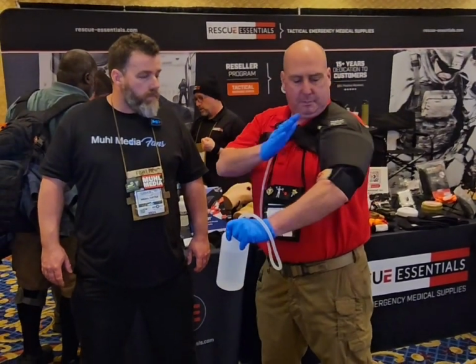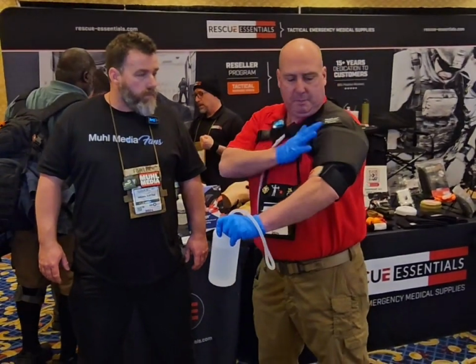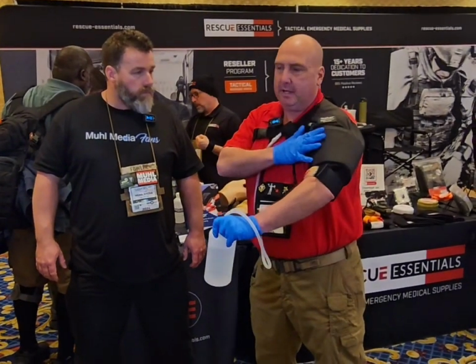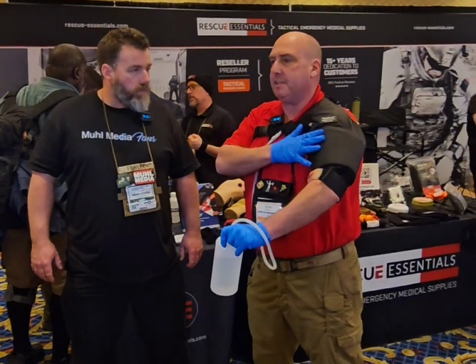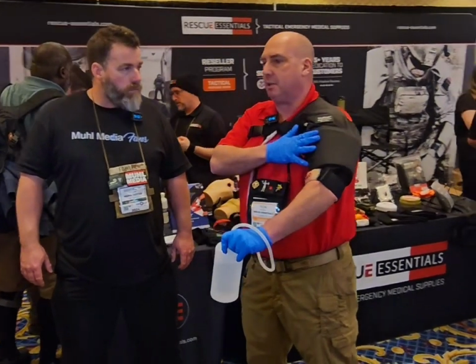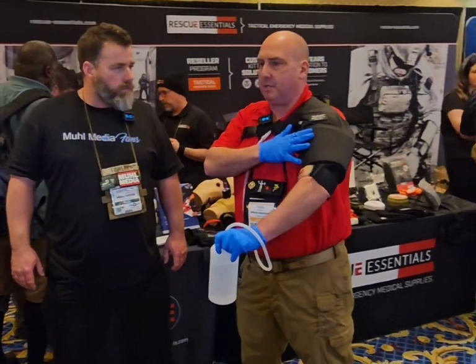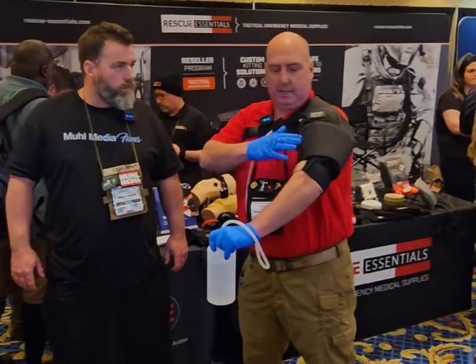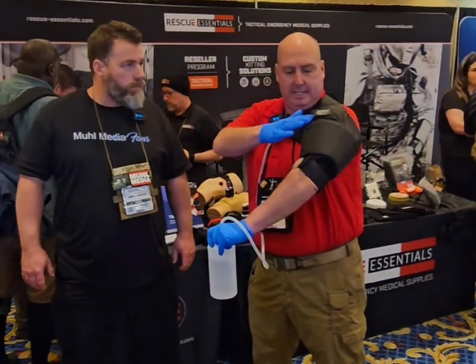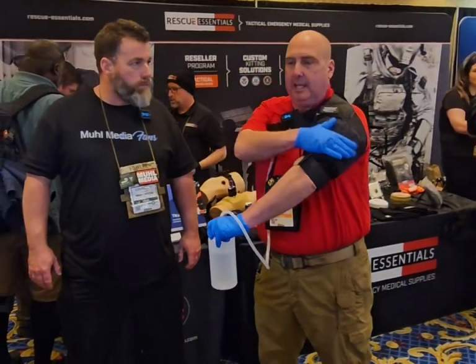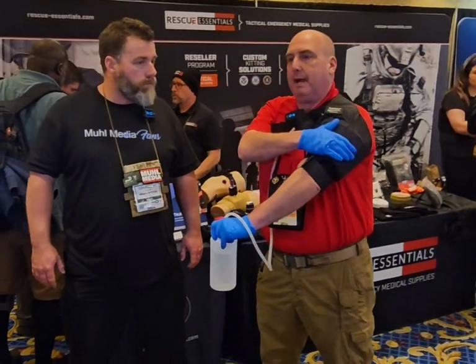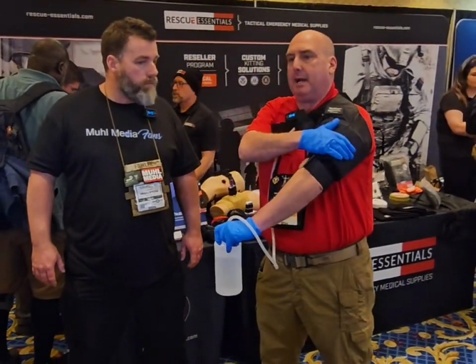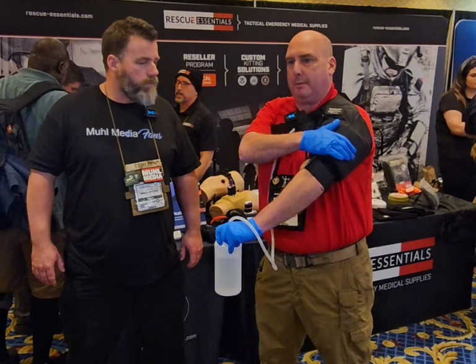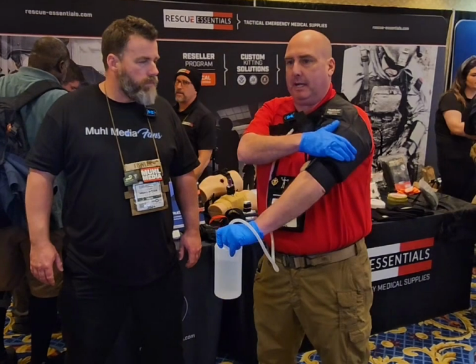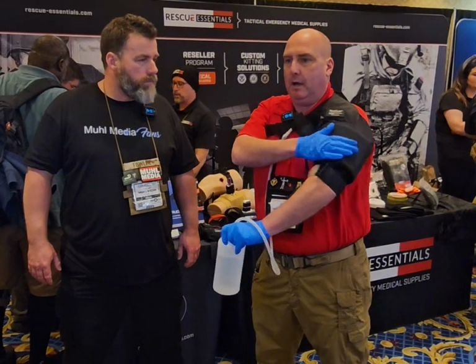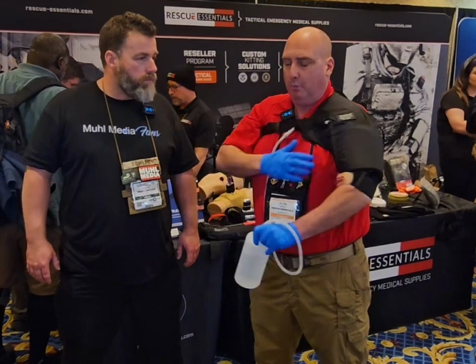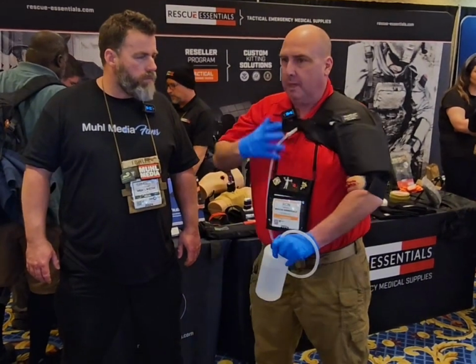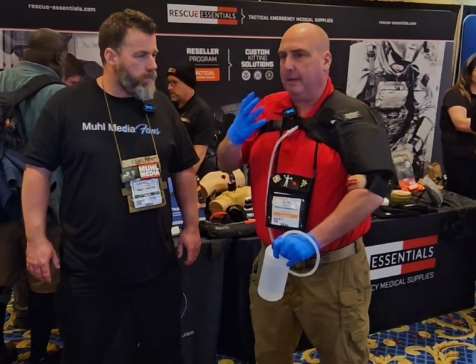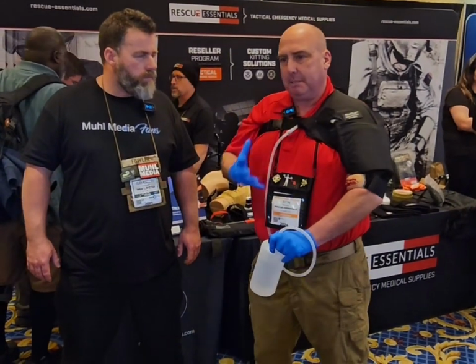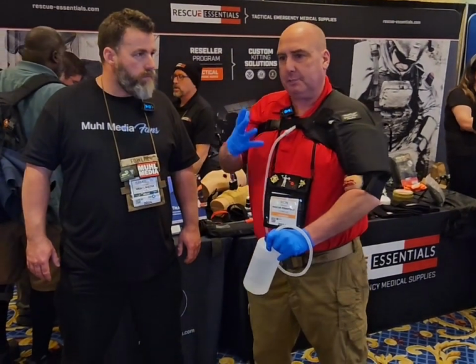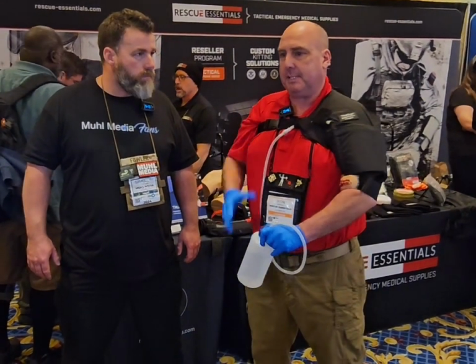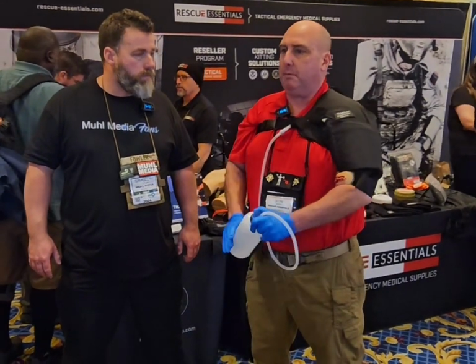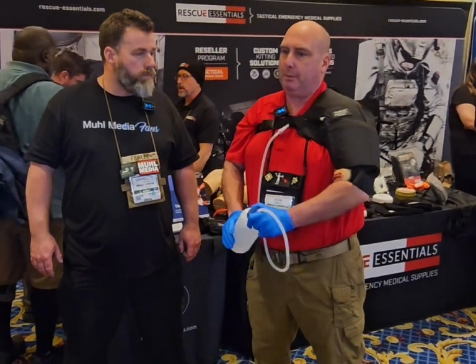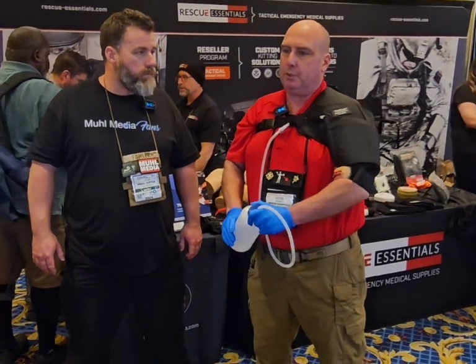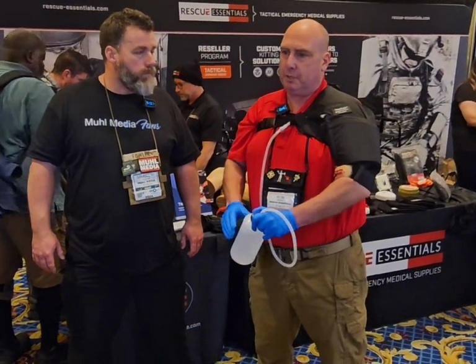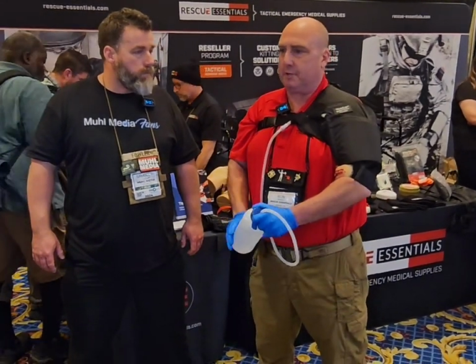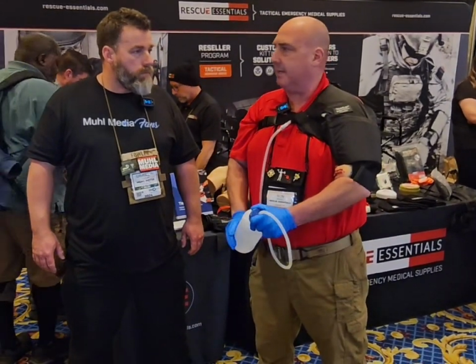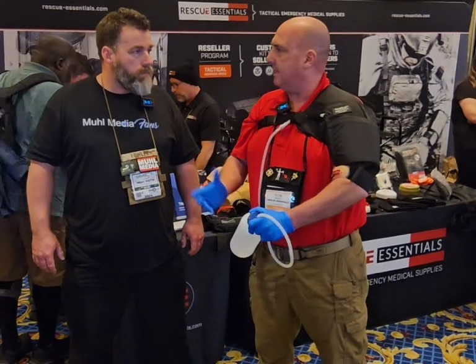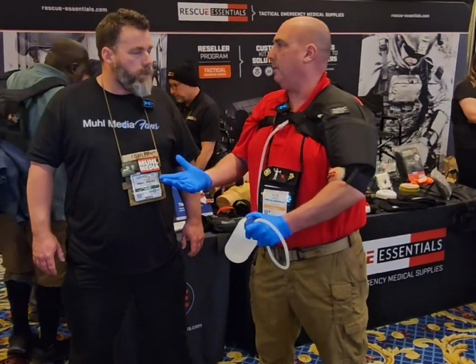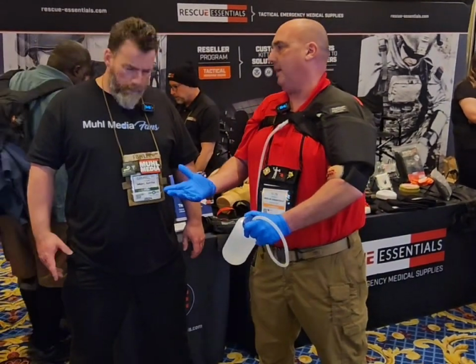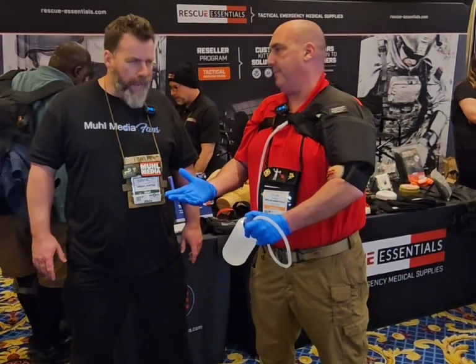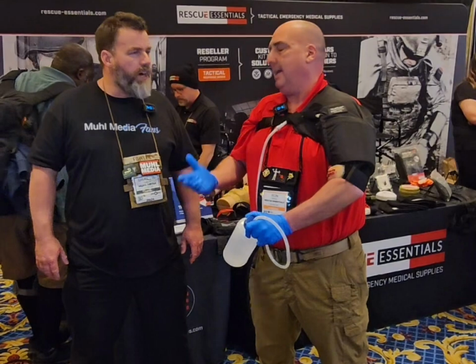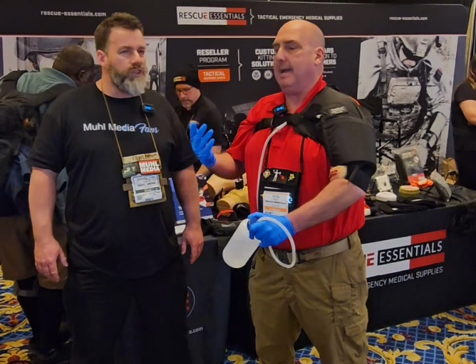One of the benefits of this tourniquet trainer is the padding on the back here. One of the biggest complaints we see when people are doing tourniquet training is that it hurts.